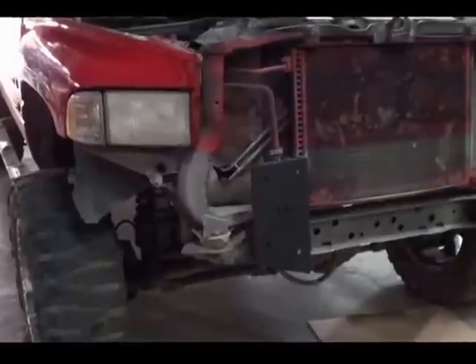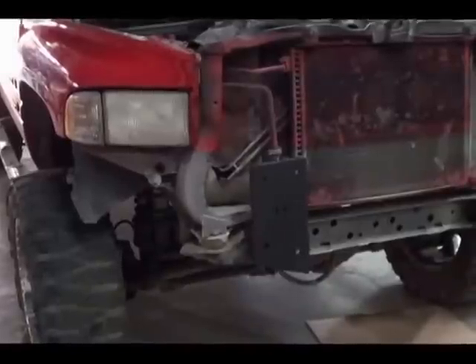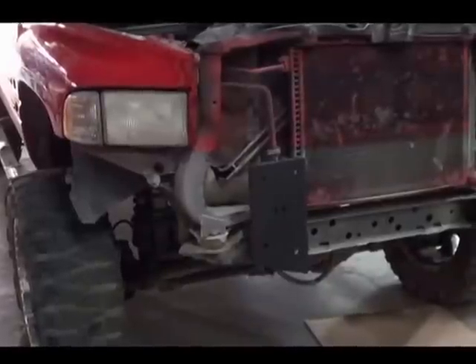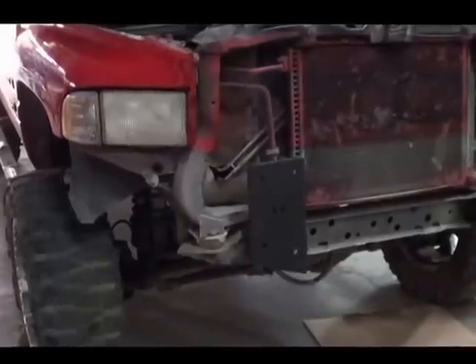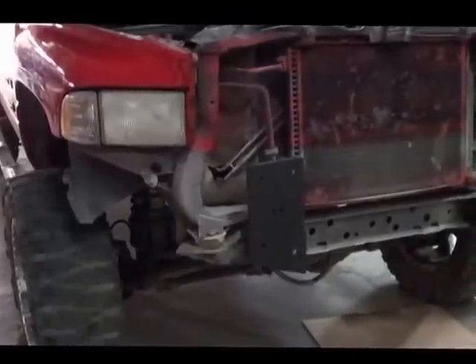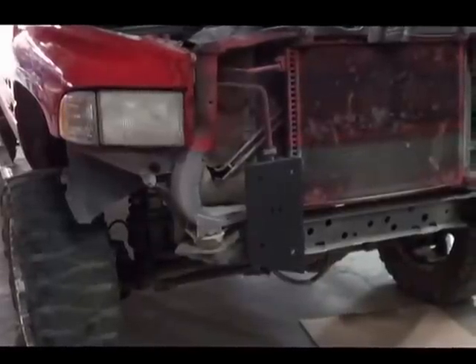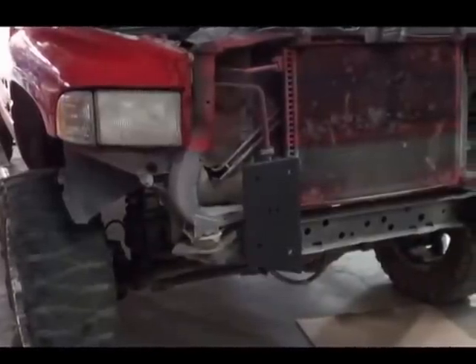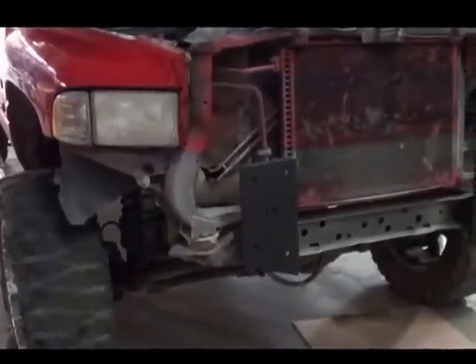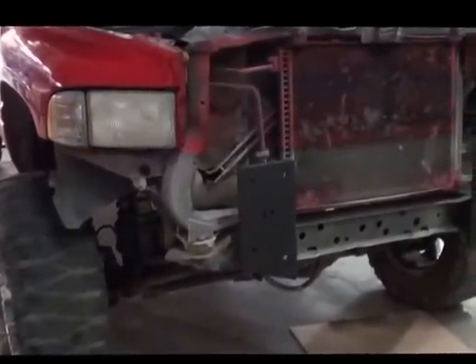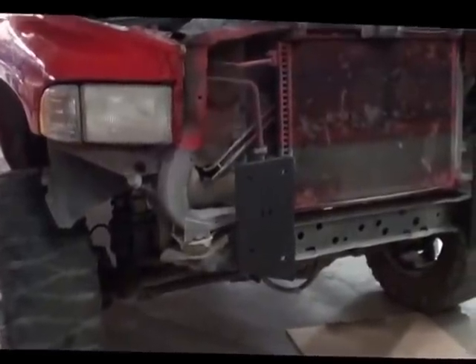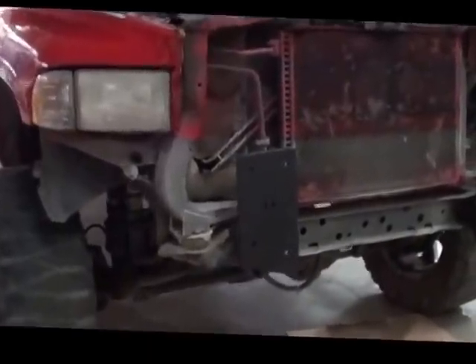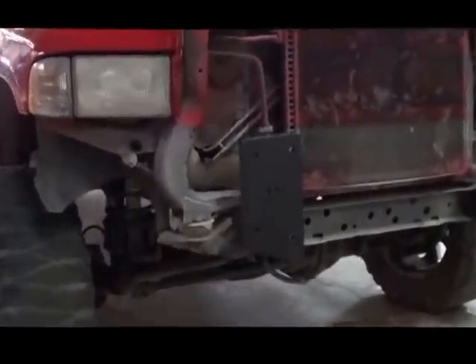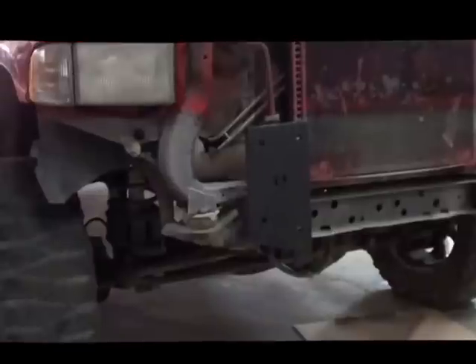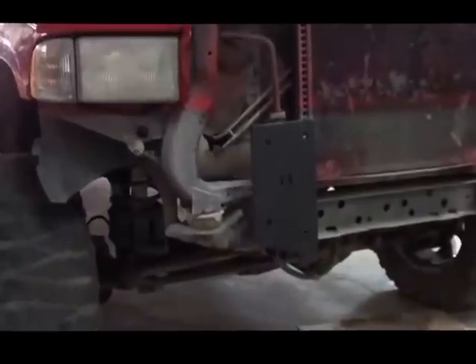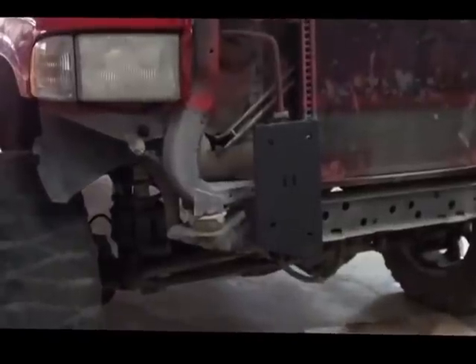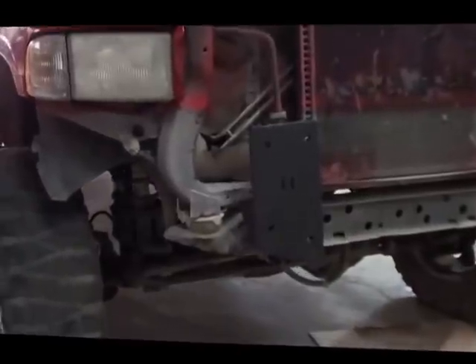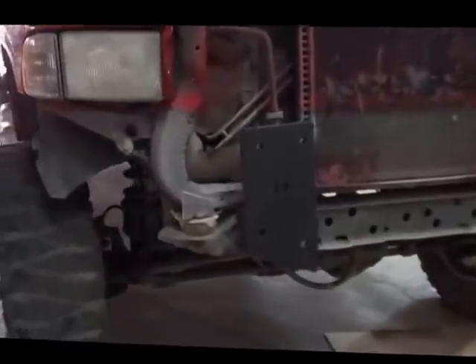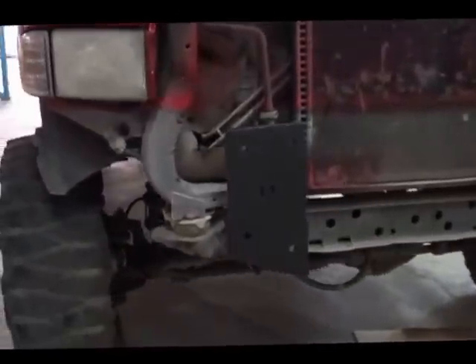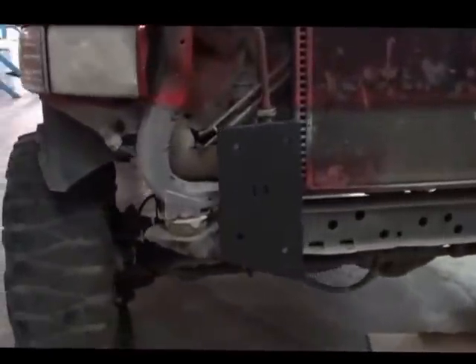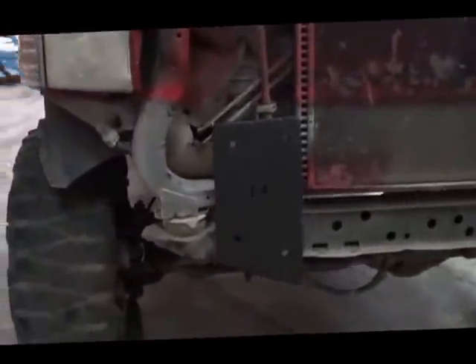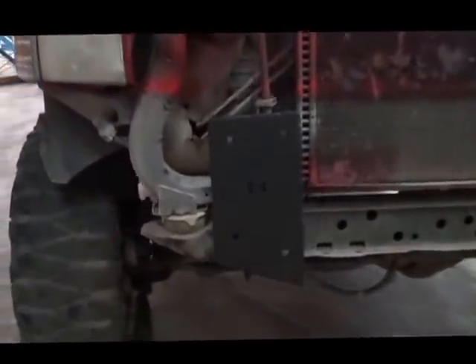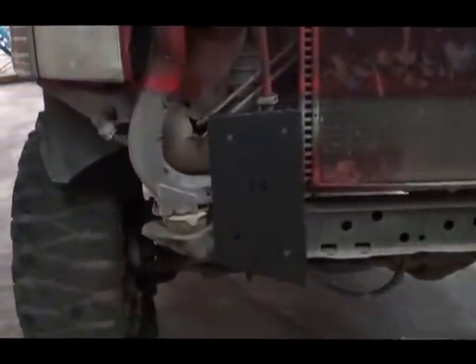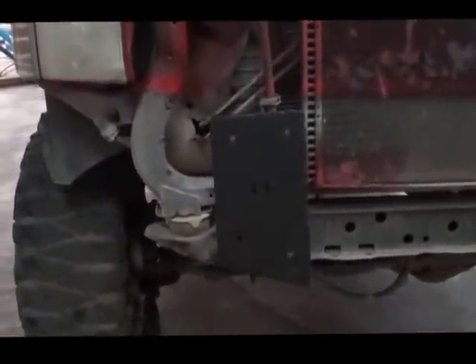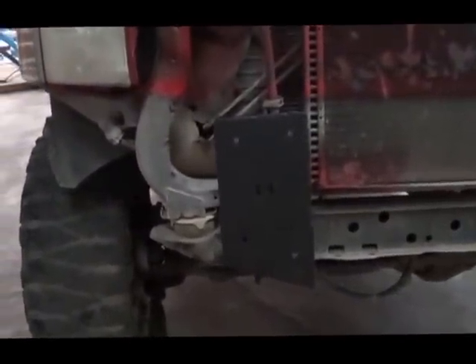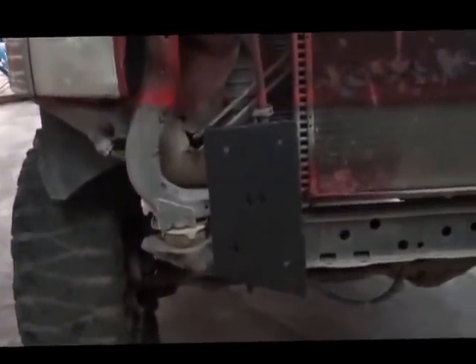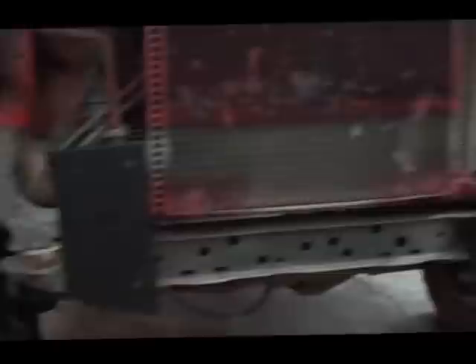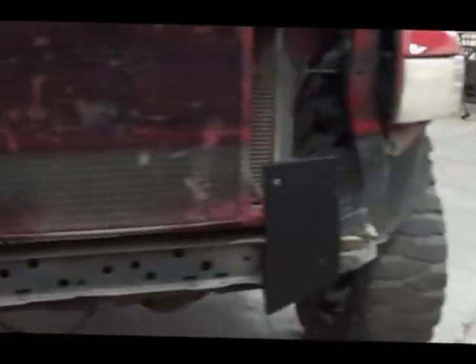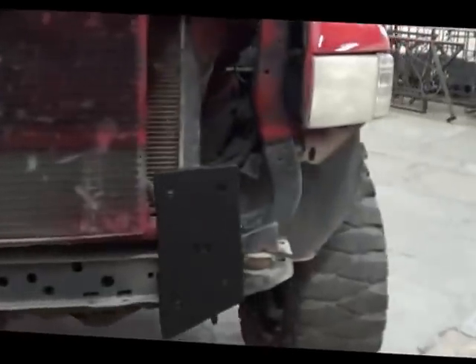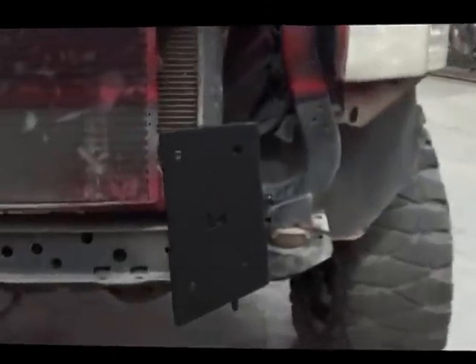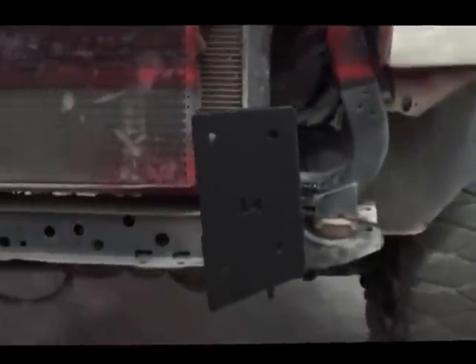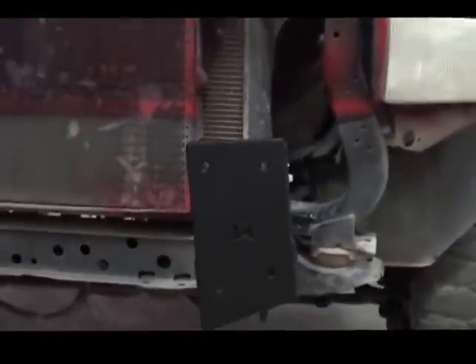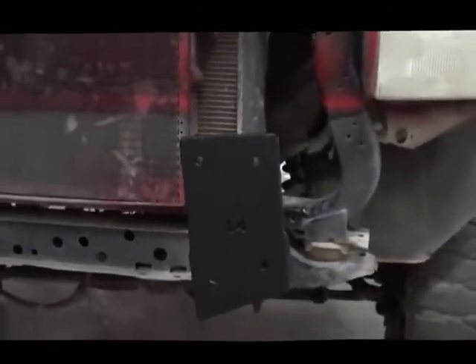Here we have our 94-02 Dodge 1500. As you can see, we started installing the brackets on the front bumper. The passenger side is pretty straight, but the driver's side is very crooked.